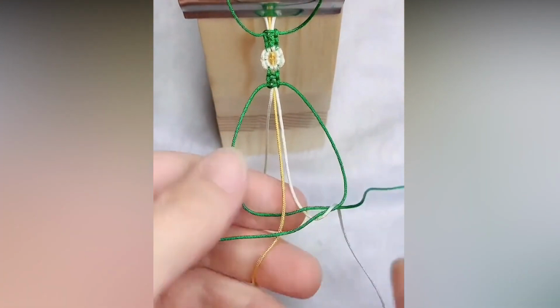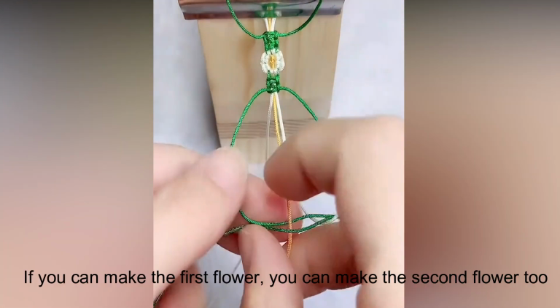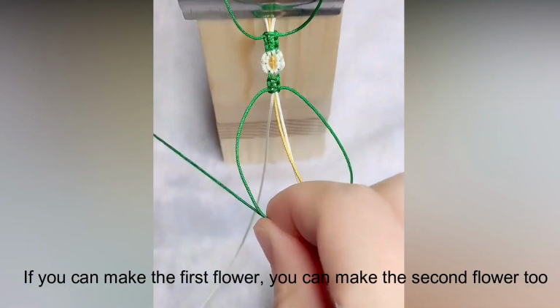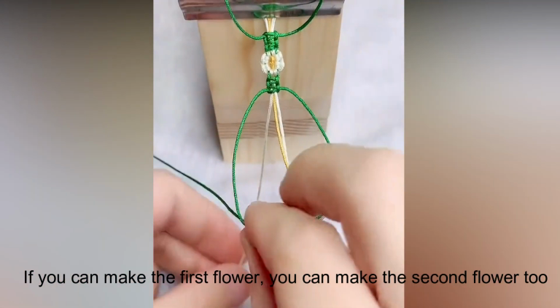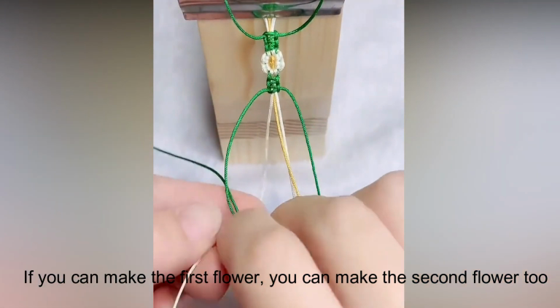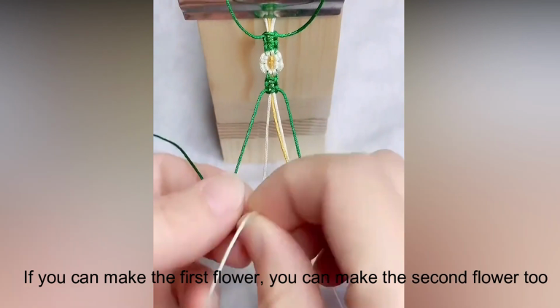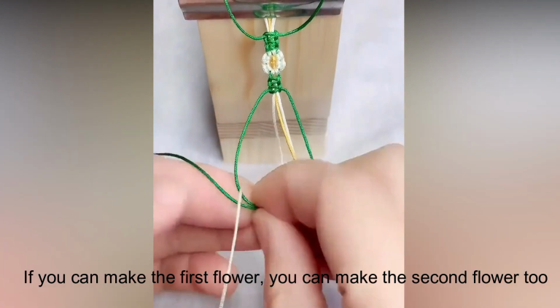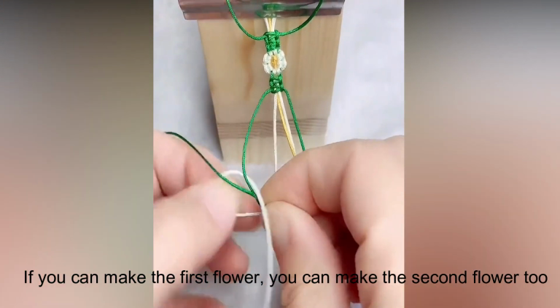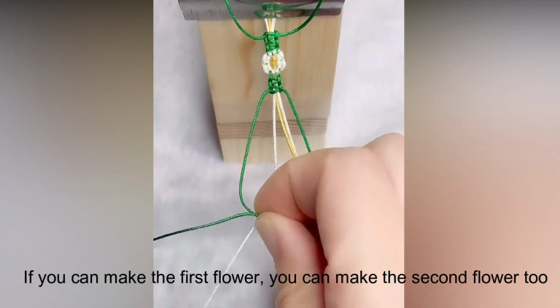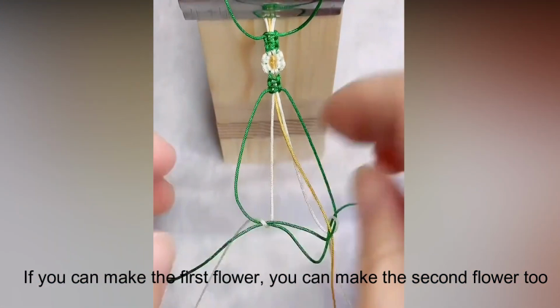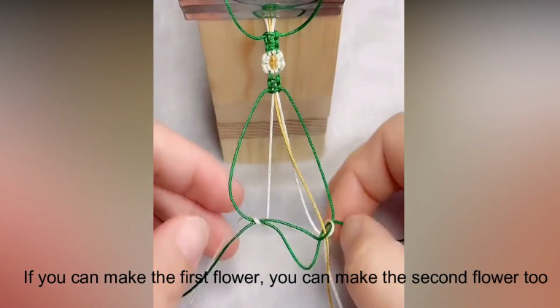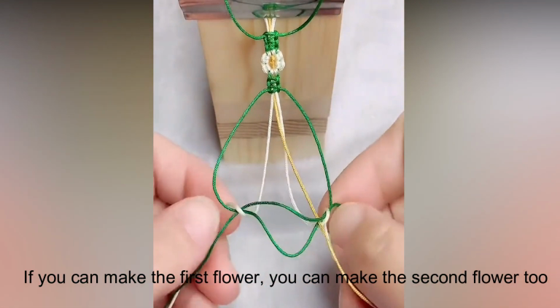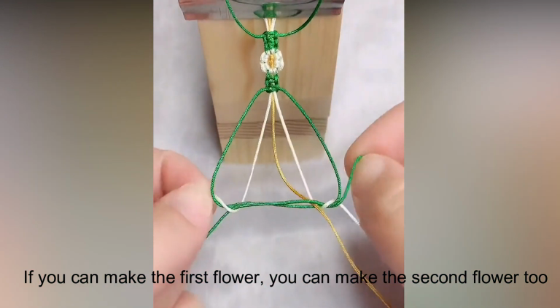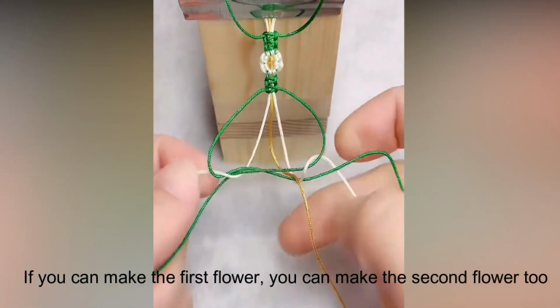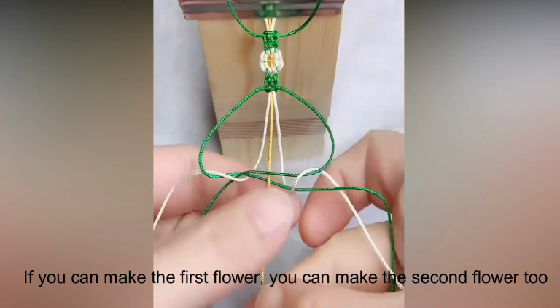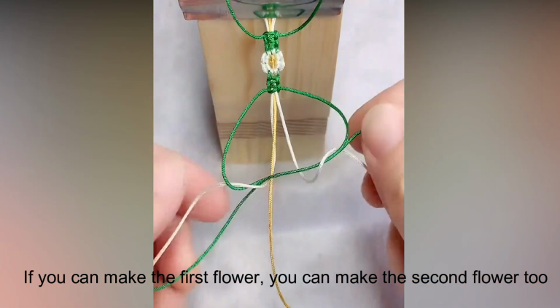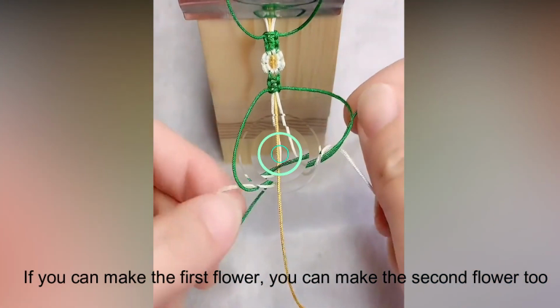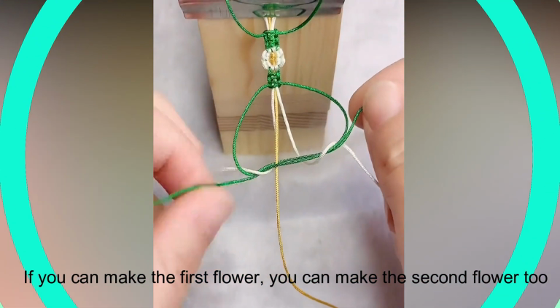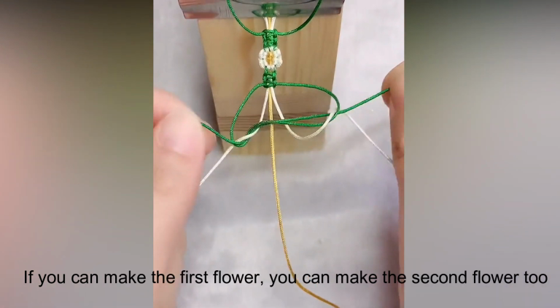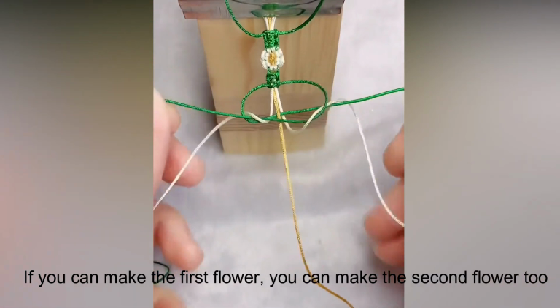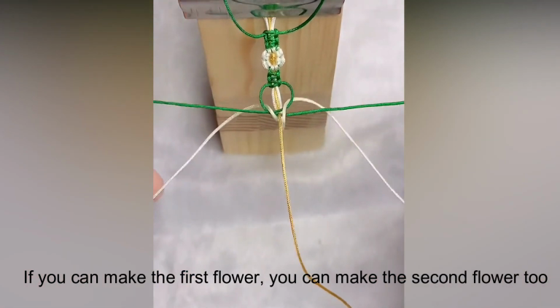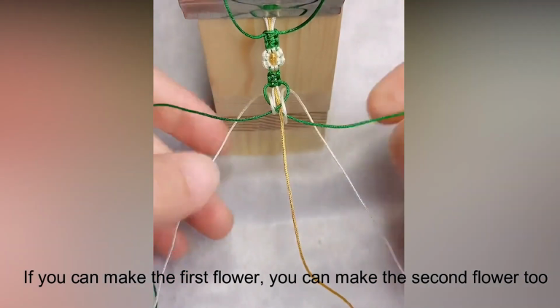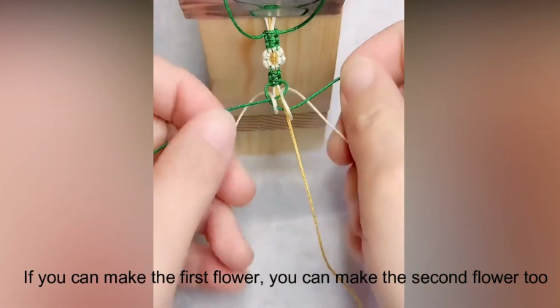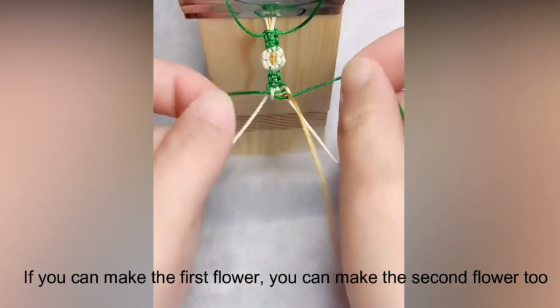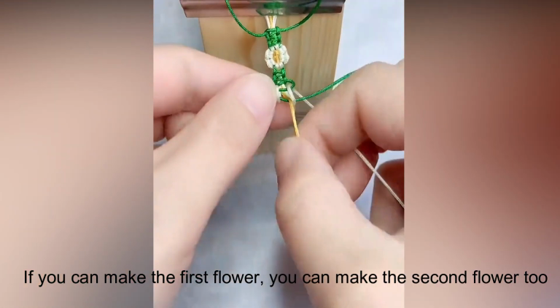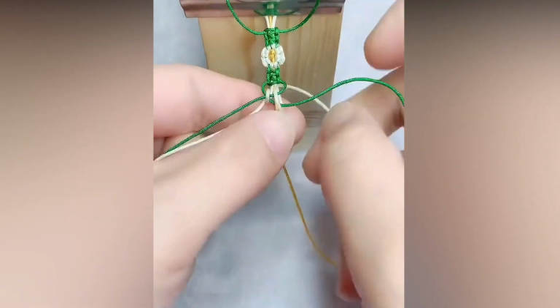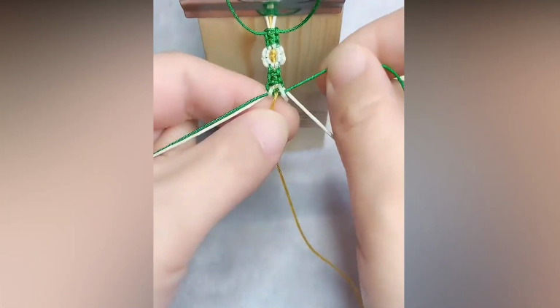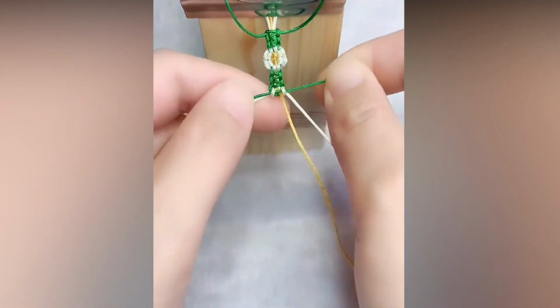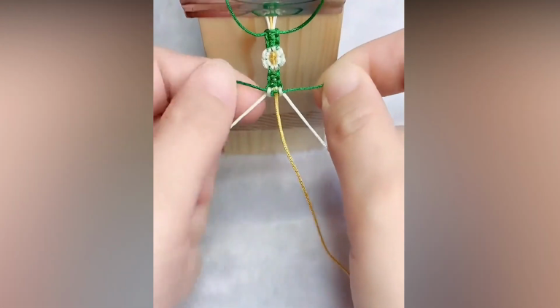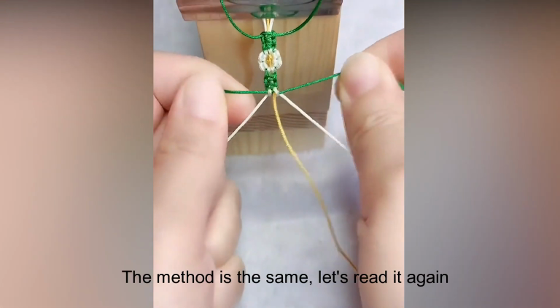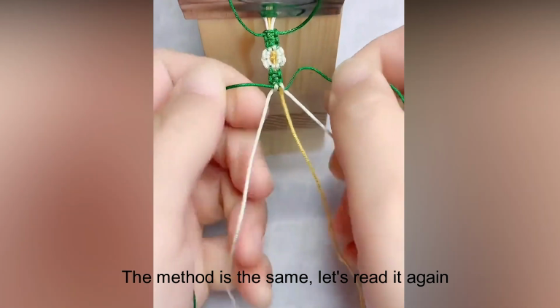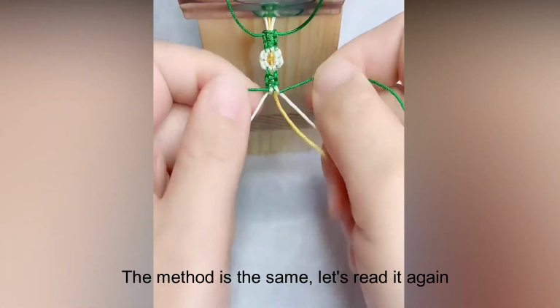If you can make the first flower, you can make the second flower too — the method is the same.